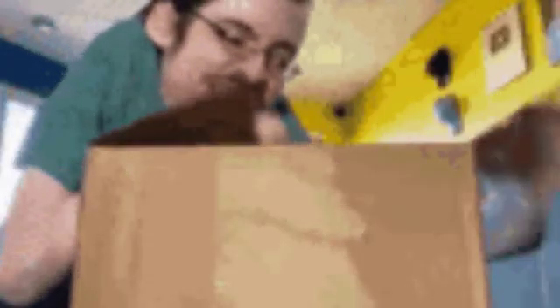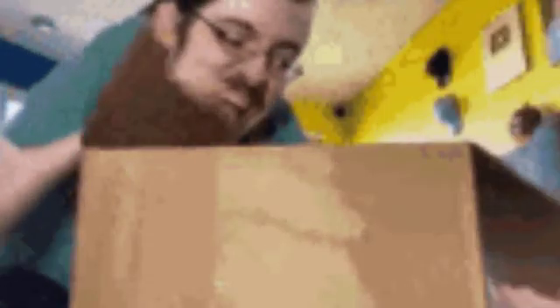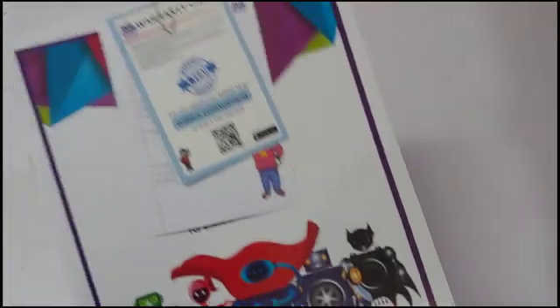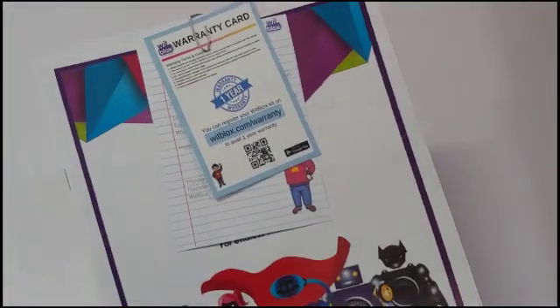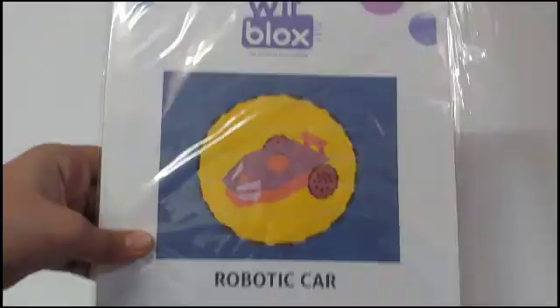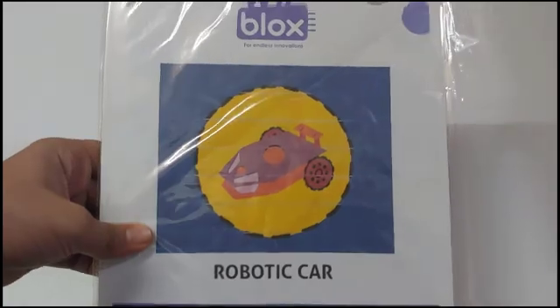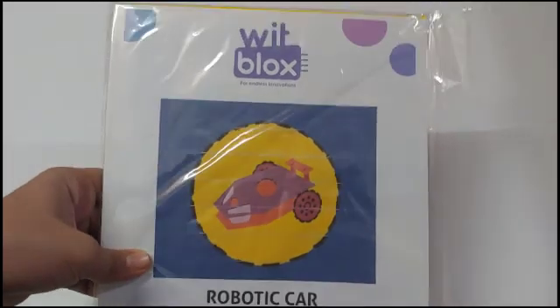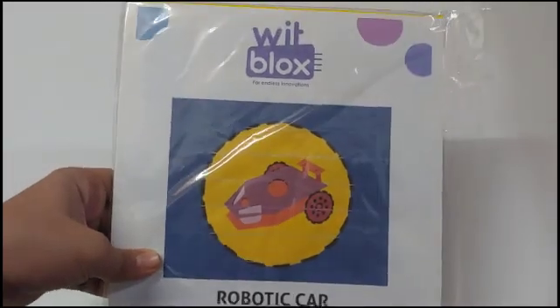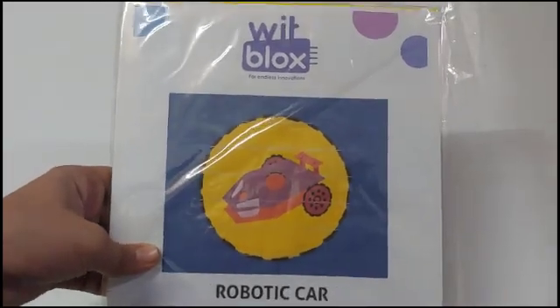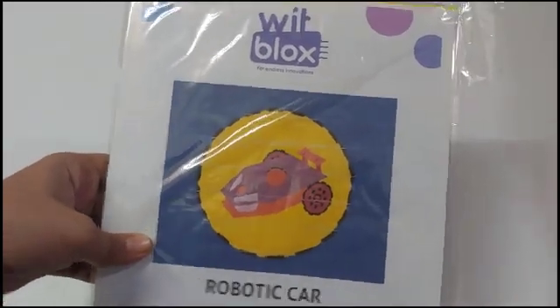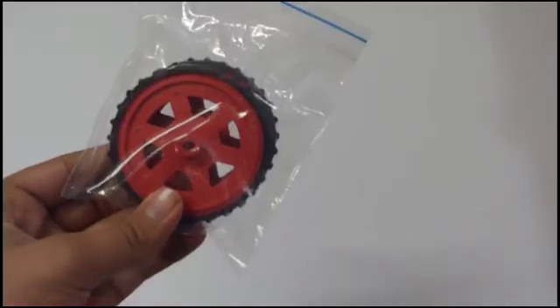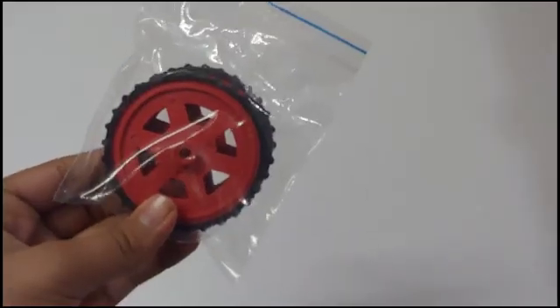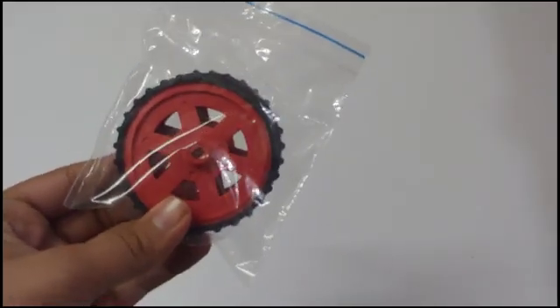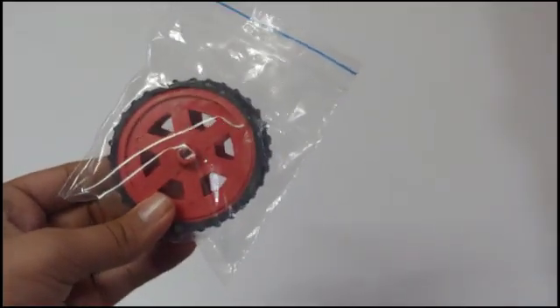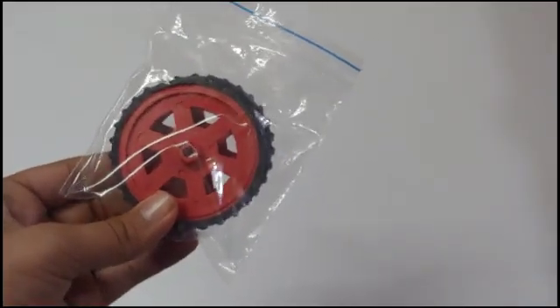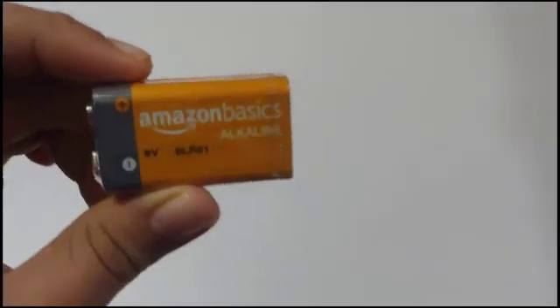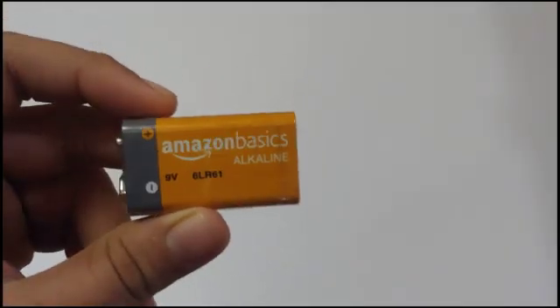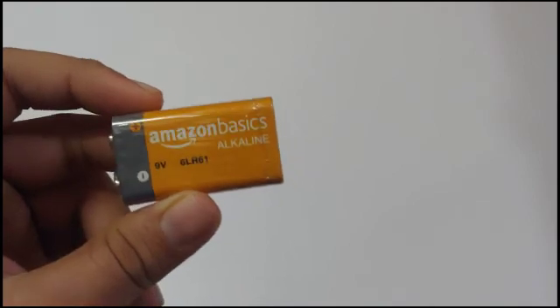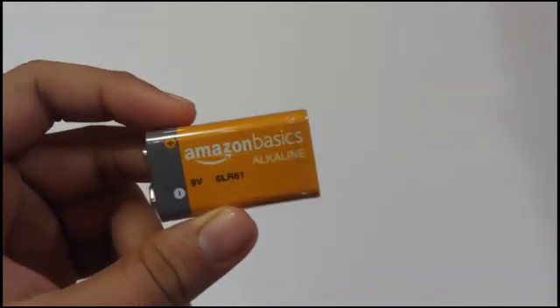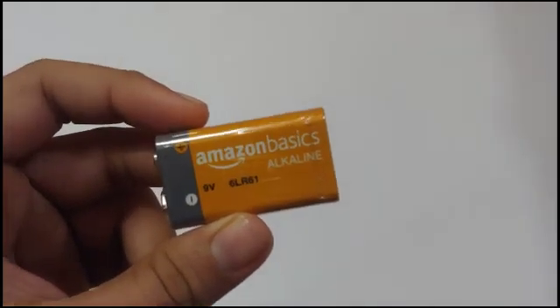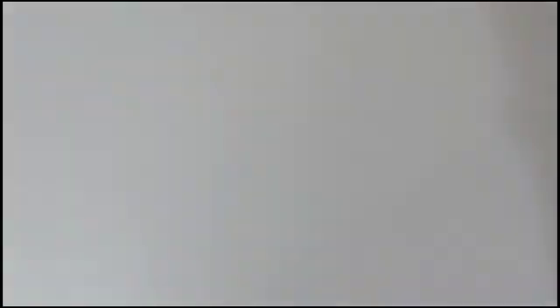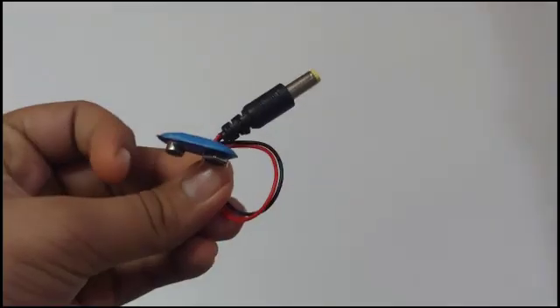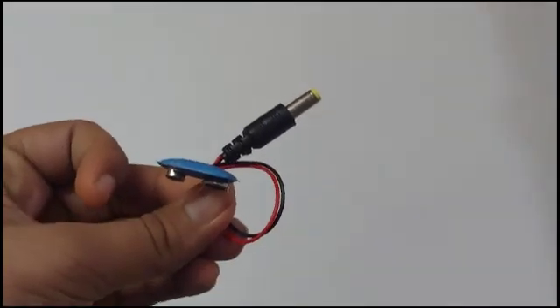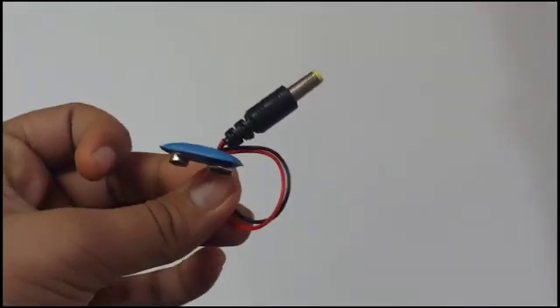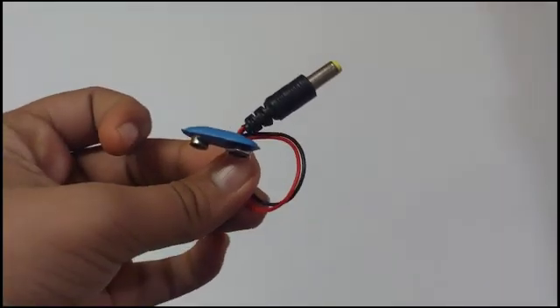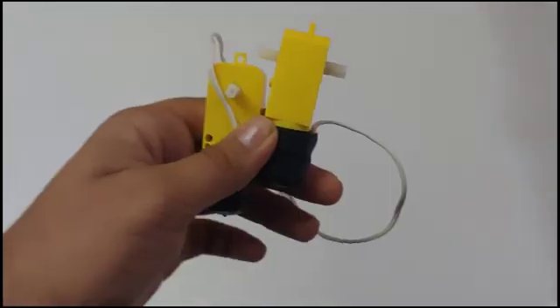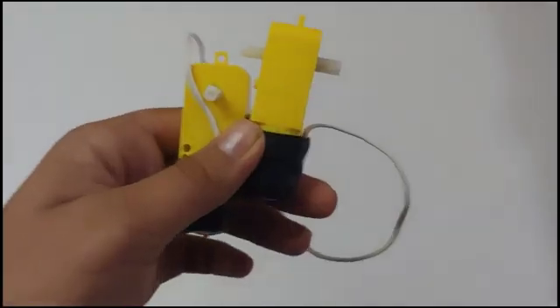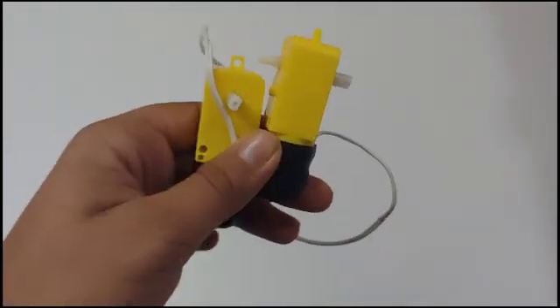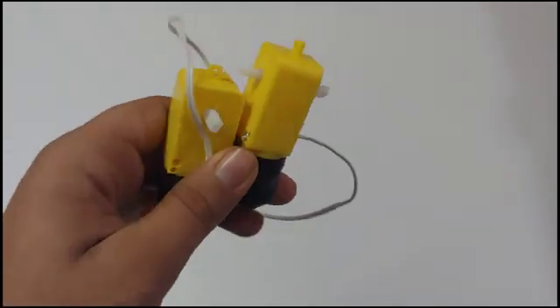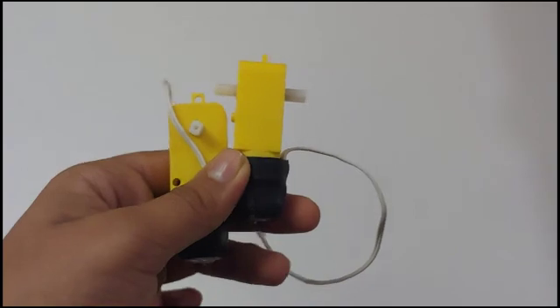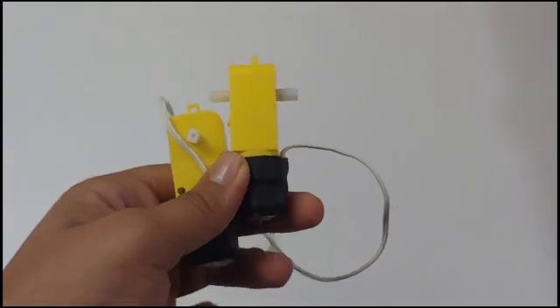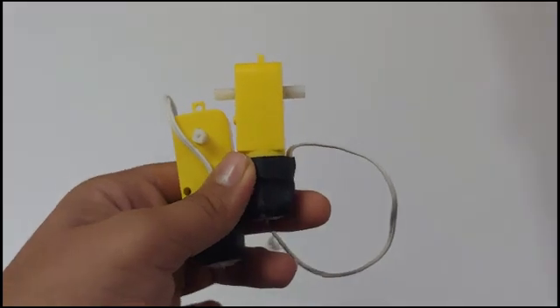So in this kit we have: a user manual, foam board templates, plastic wheels, a battery, a battery holder, and 2 gearbox DC motors.